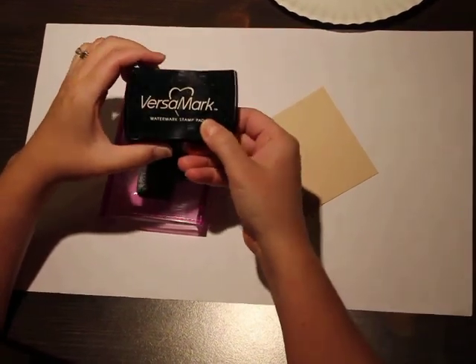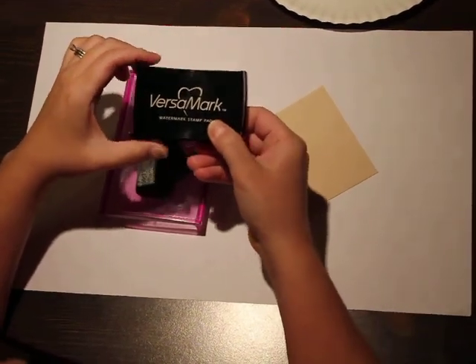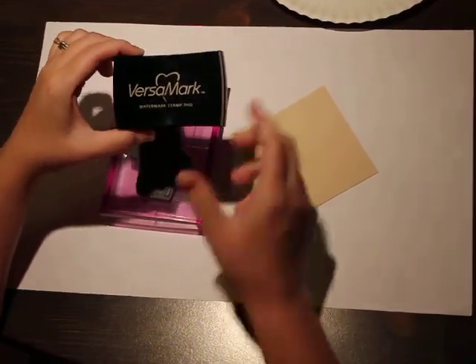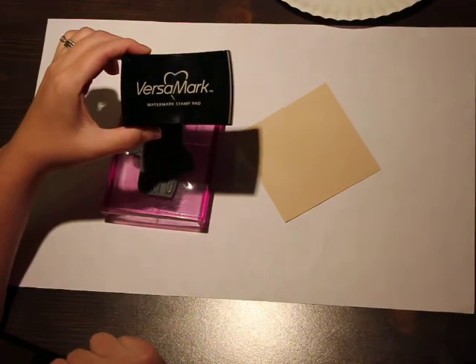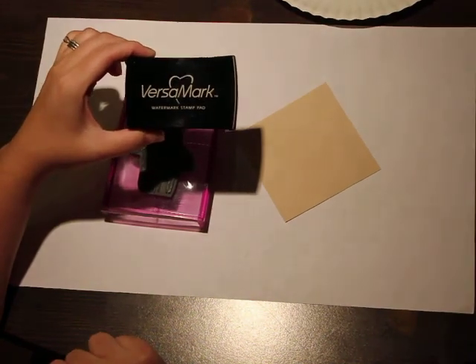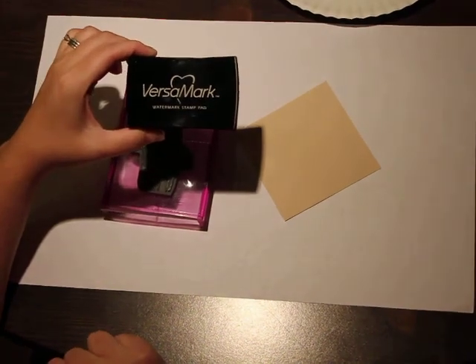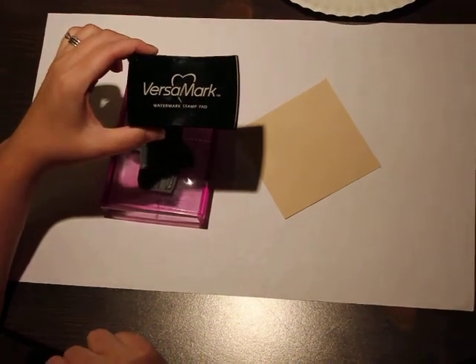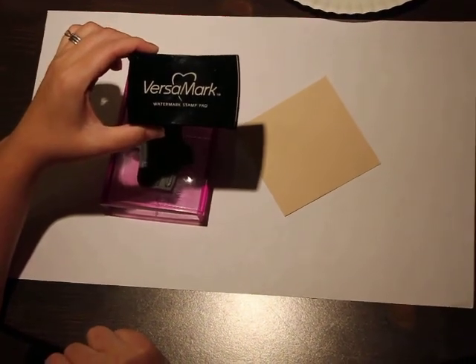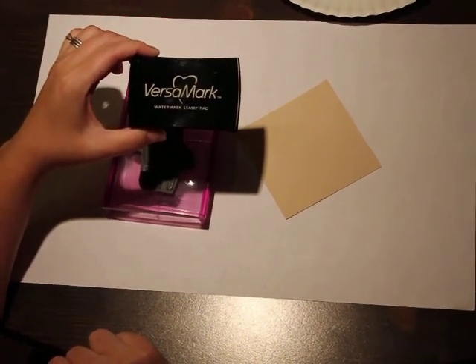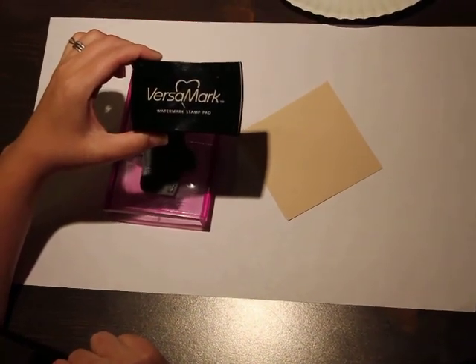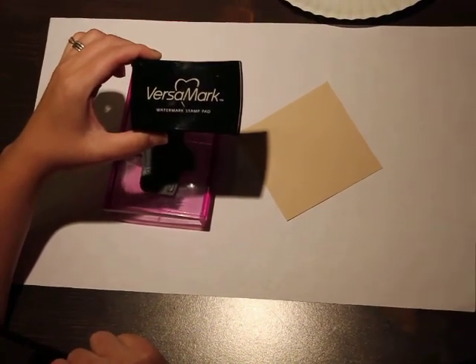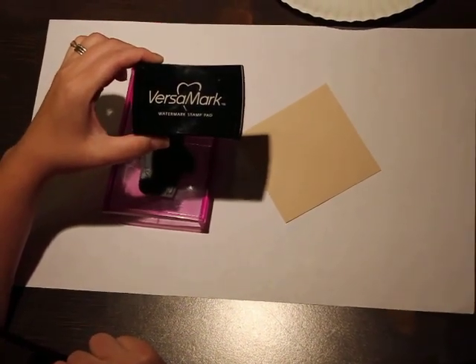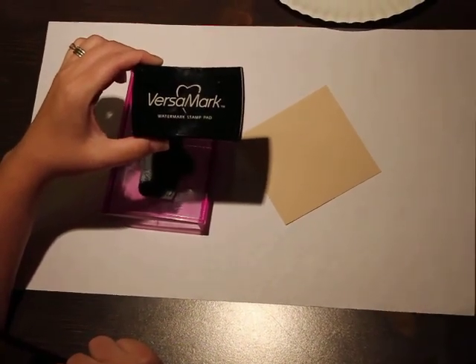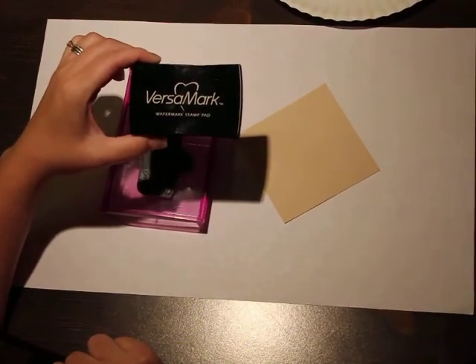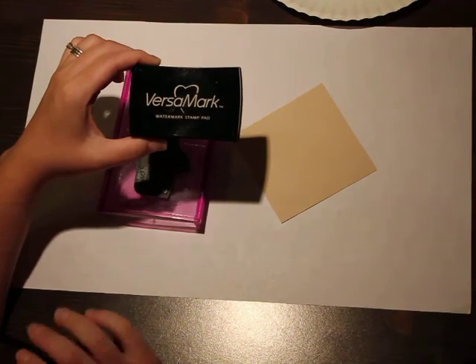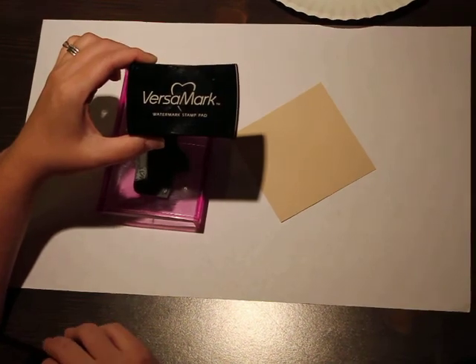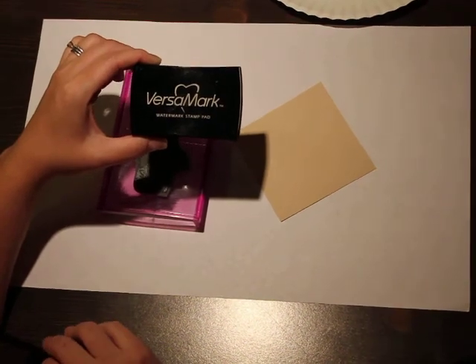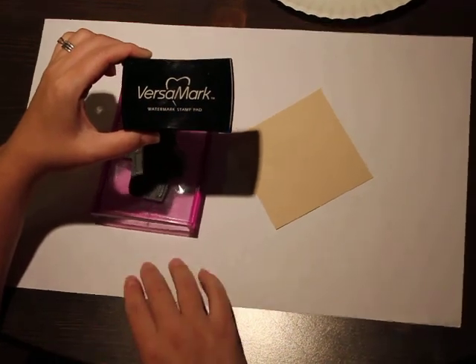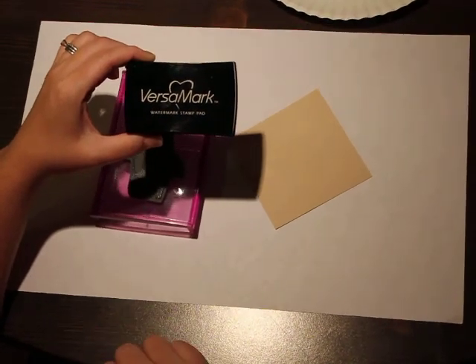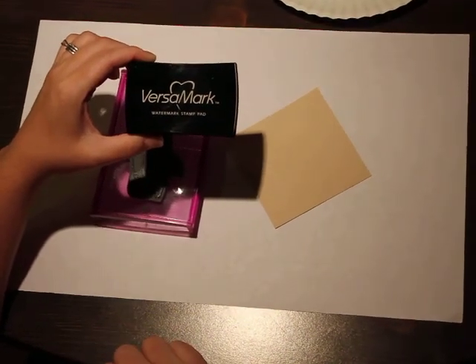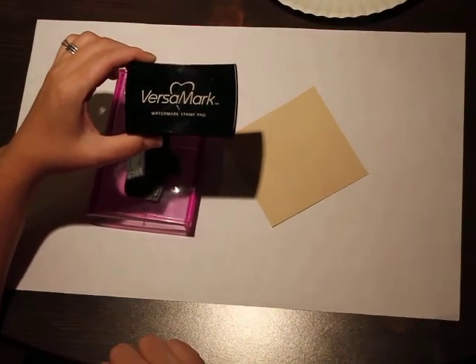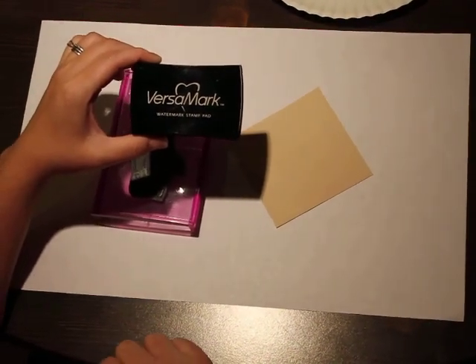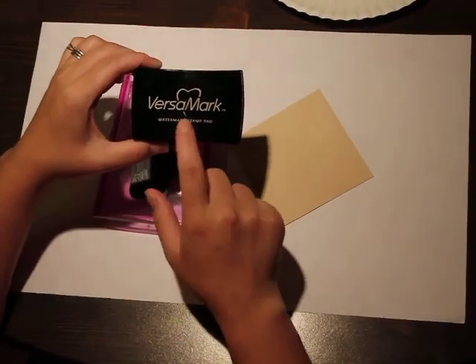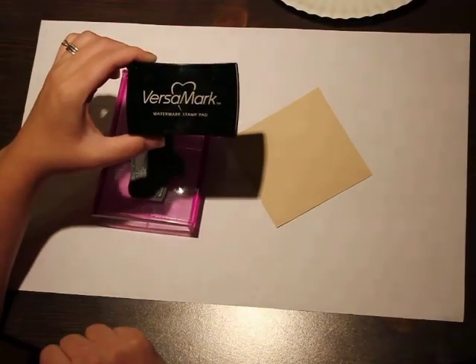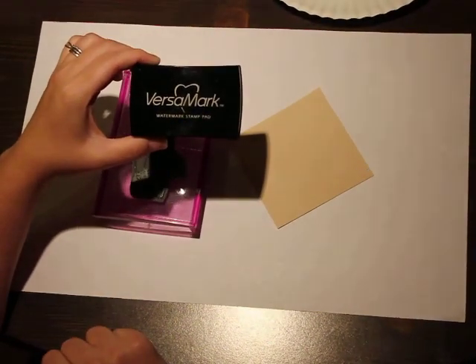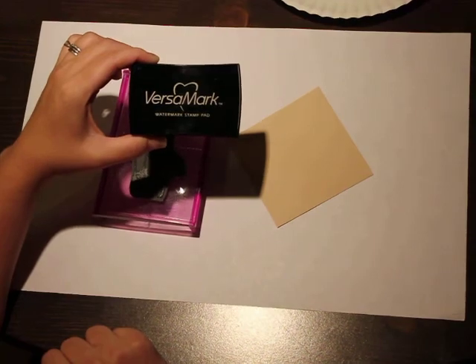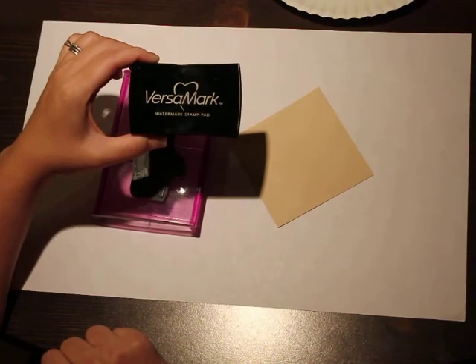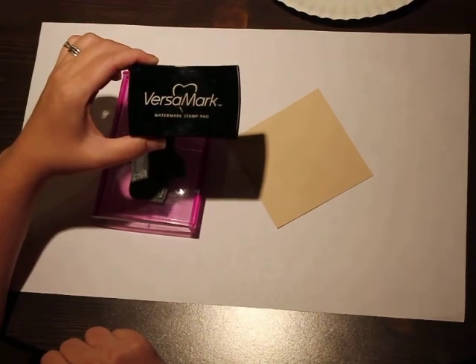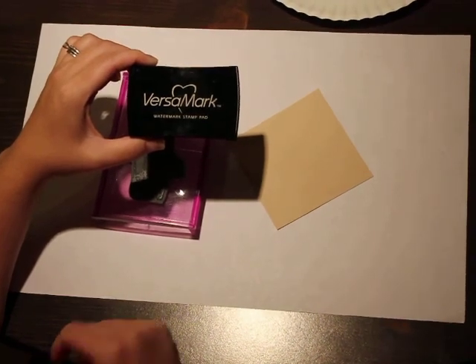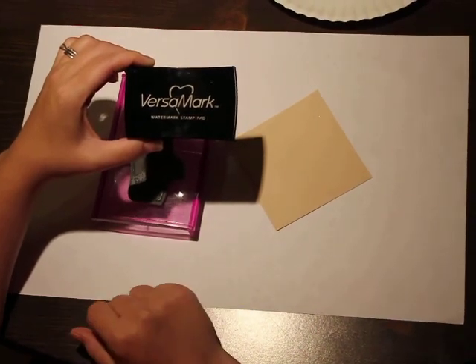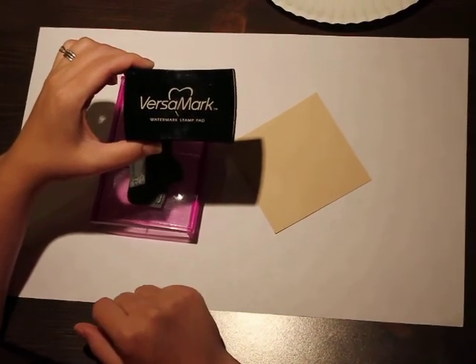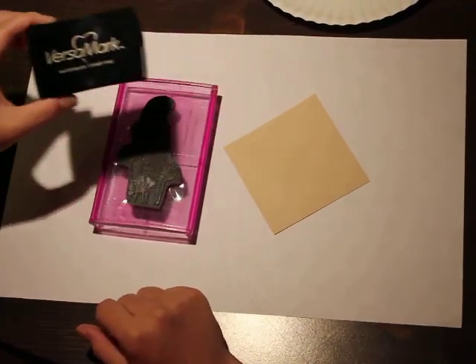Tim Holtz is making a new embossing ink that we've been switching over to at the store. It's called Tim Holtz Embossing Ink and he makes it with Ranger. I'm just waiting for this pad to dry up before I switch over to that one, because it's been getting really good reviews as well.